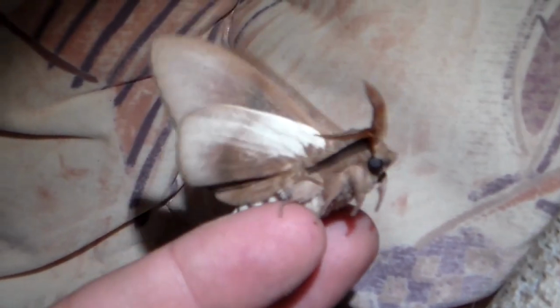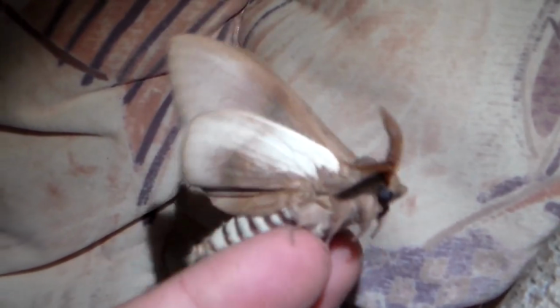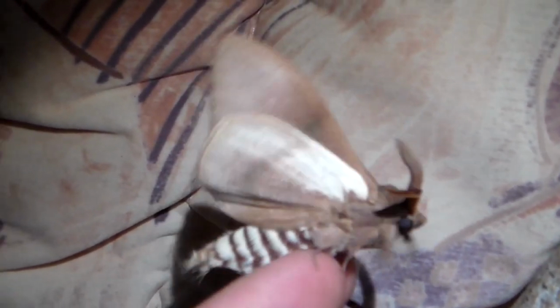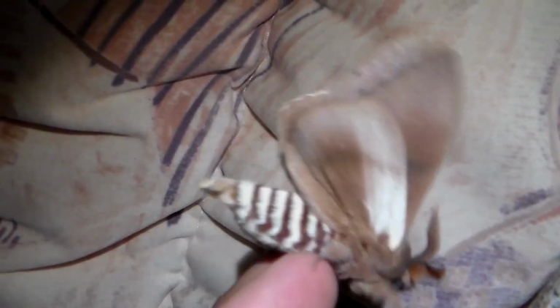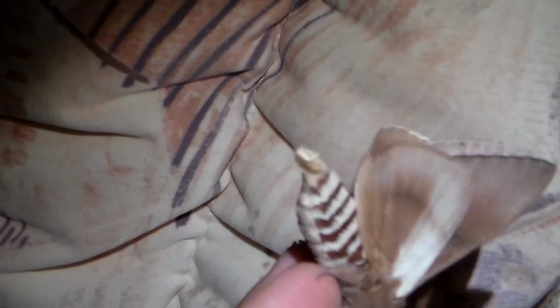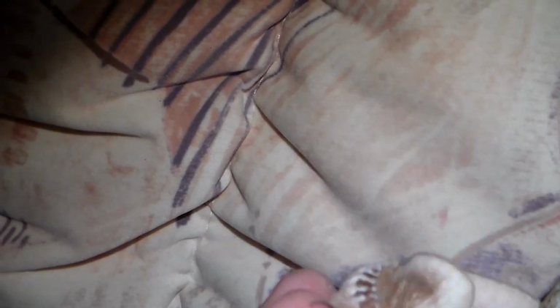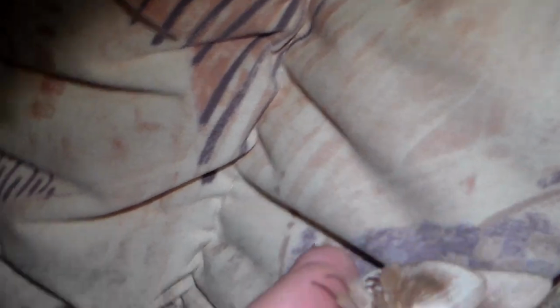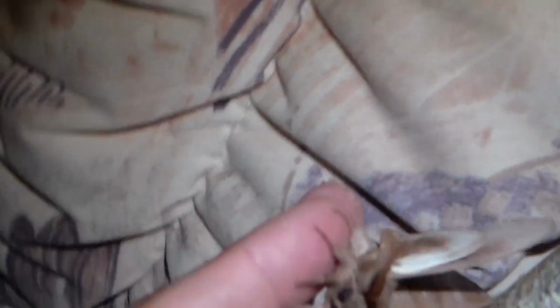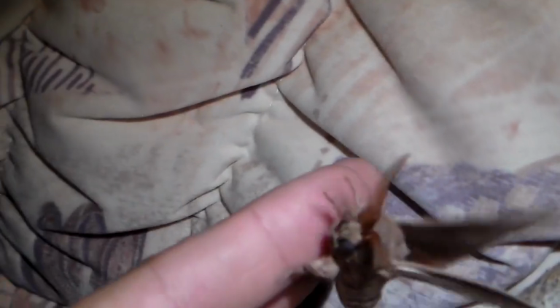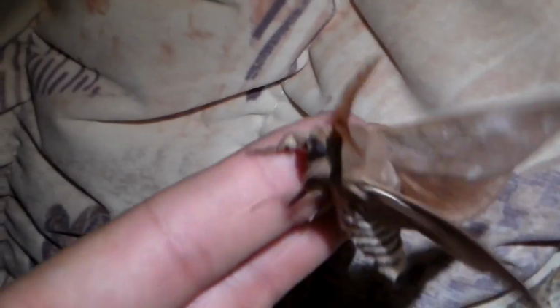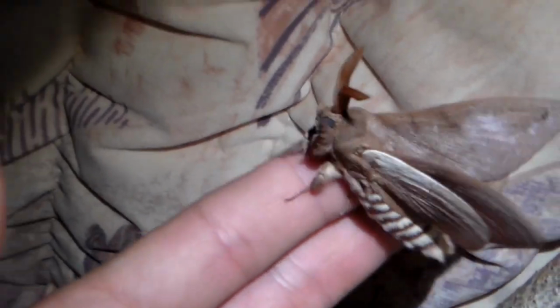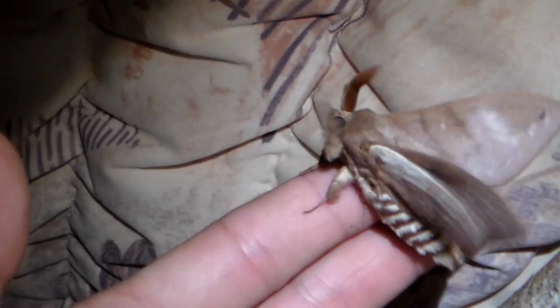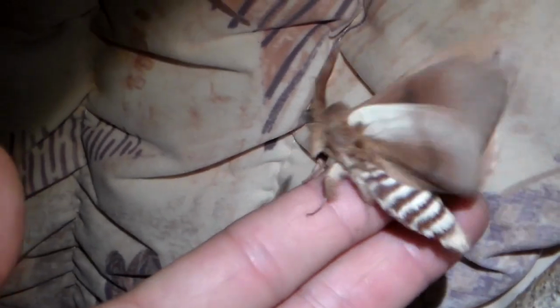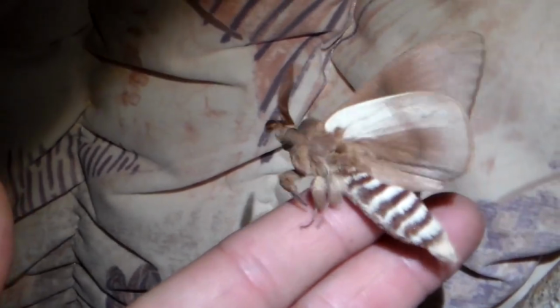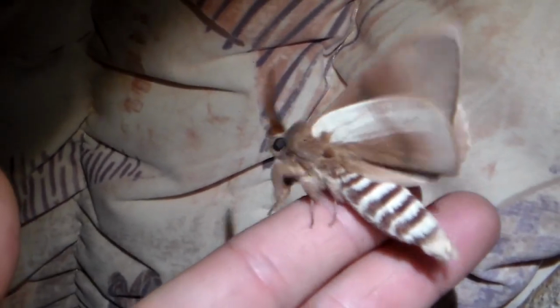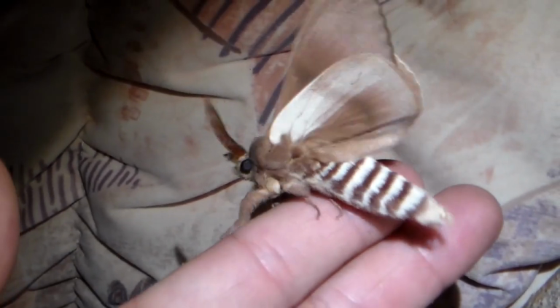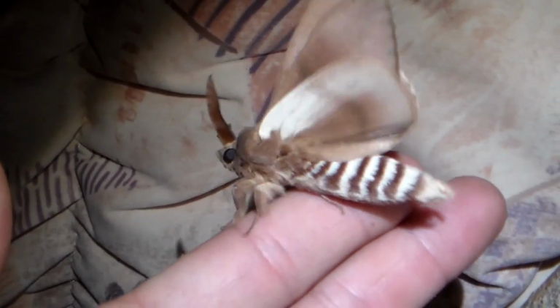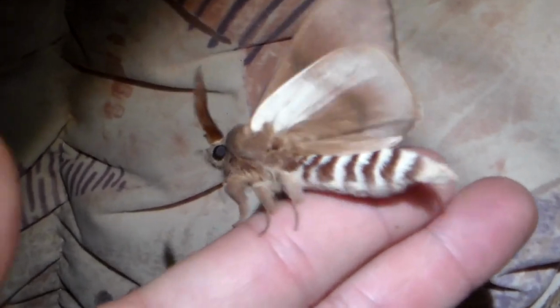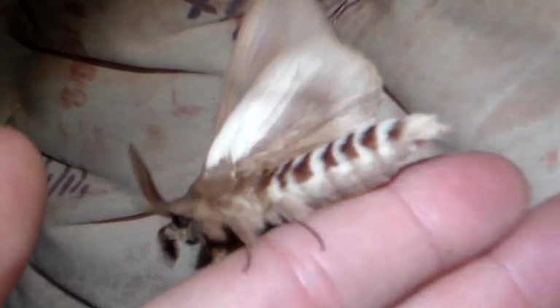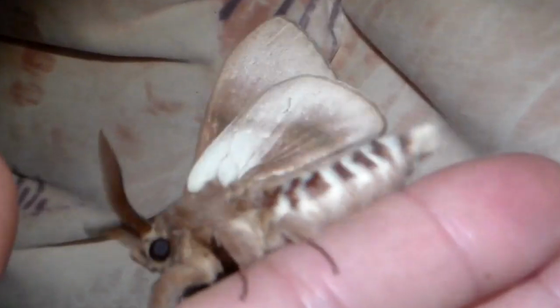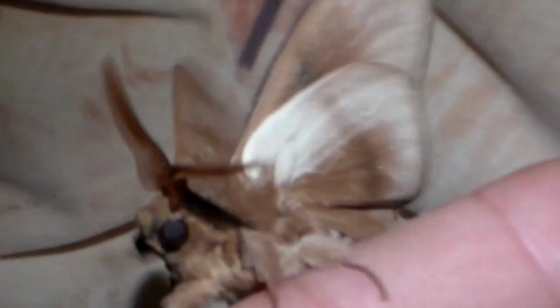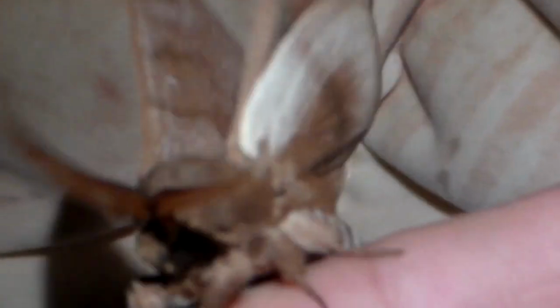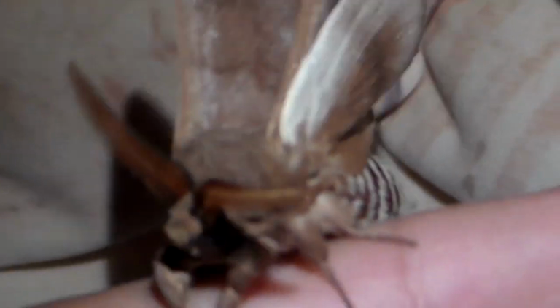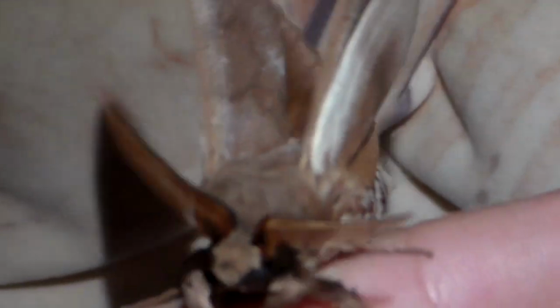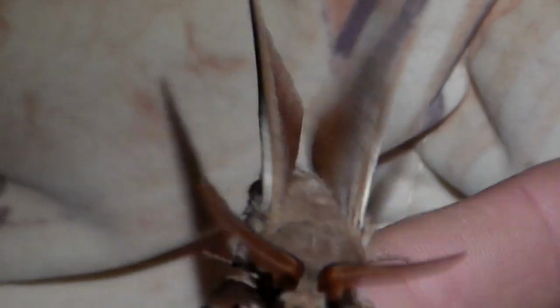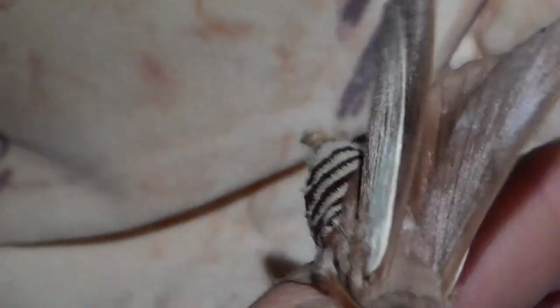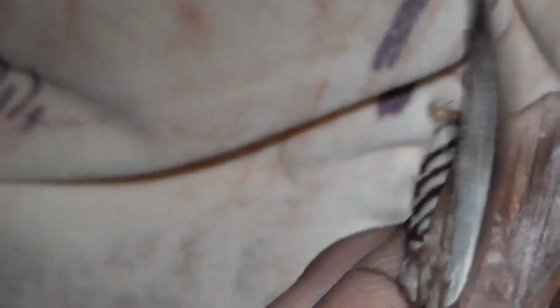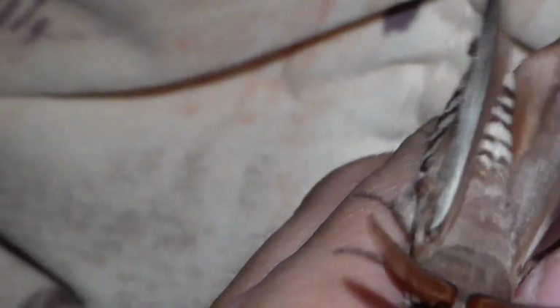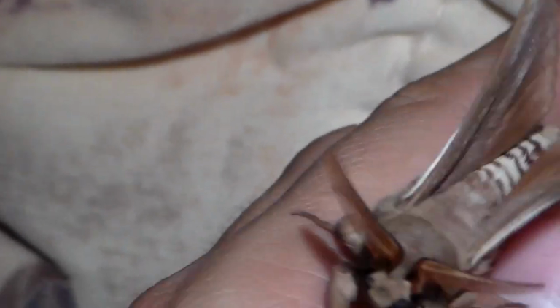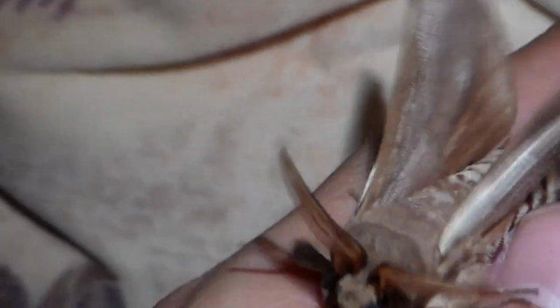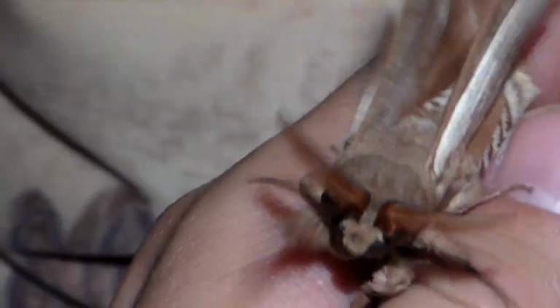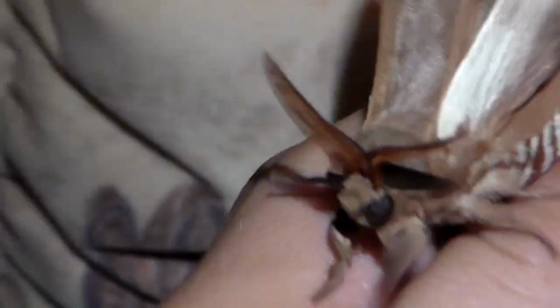In conclusion, the female of this species must be an absolute monster.